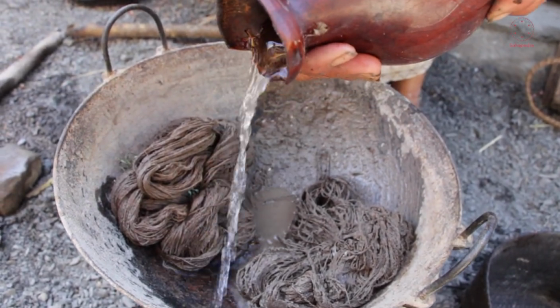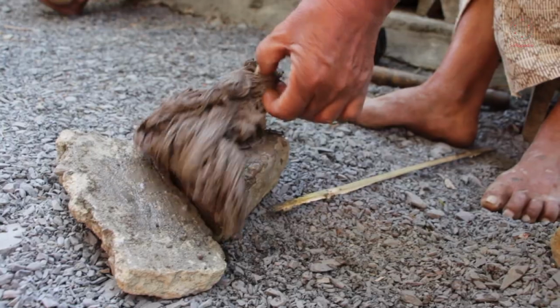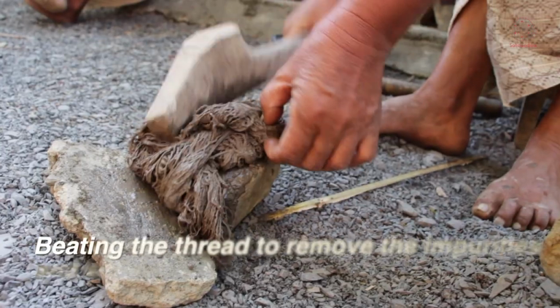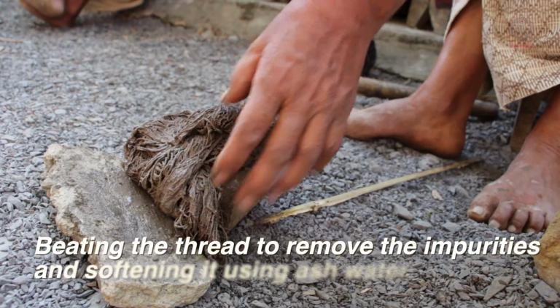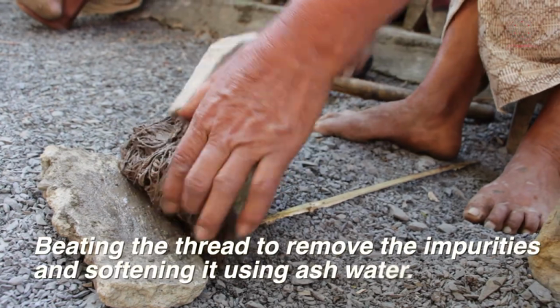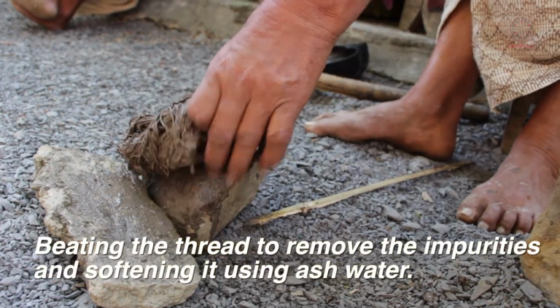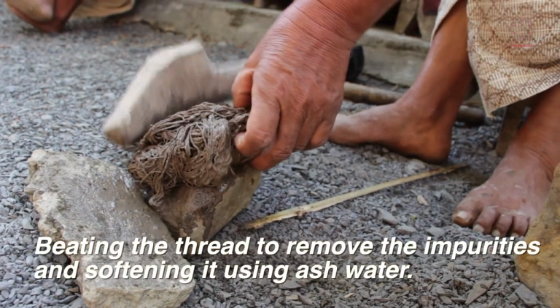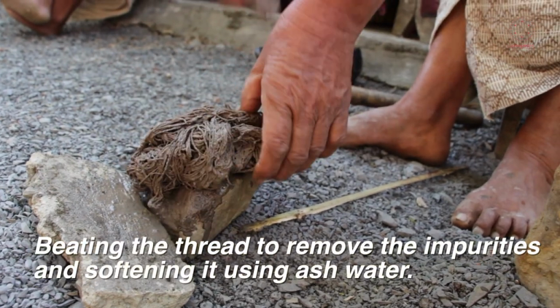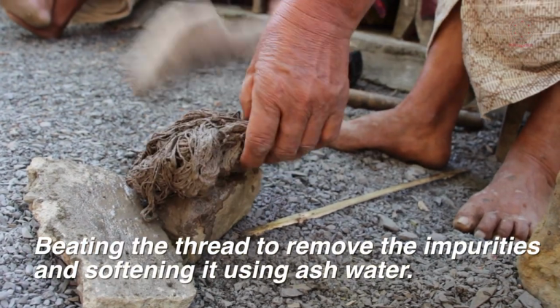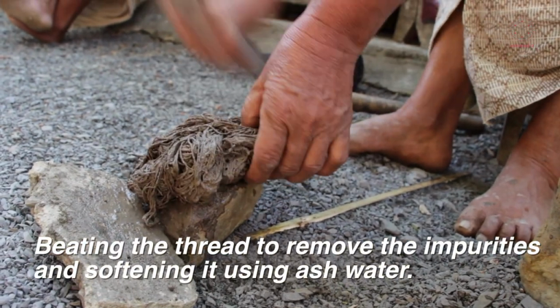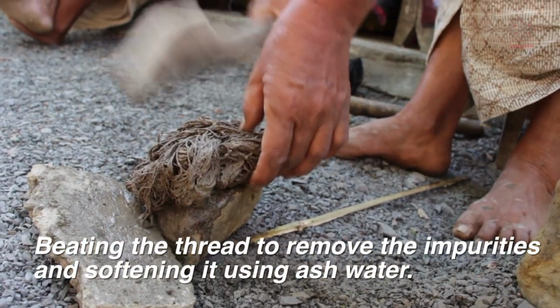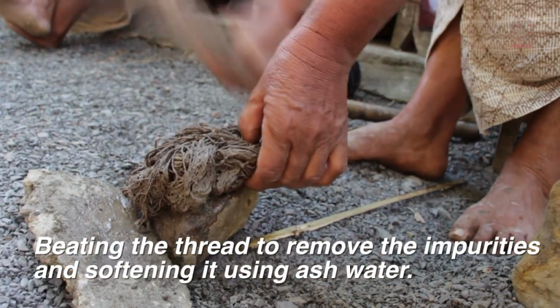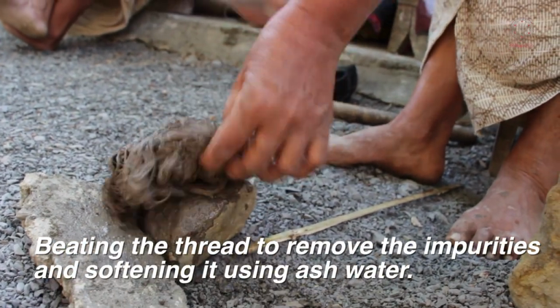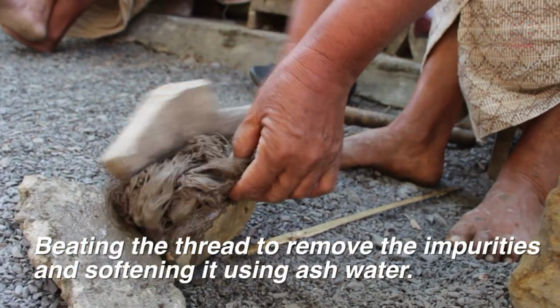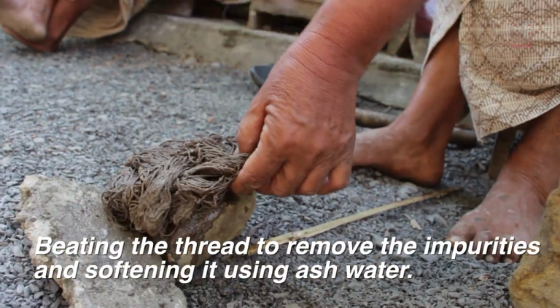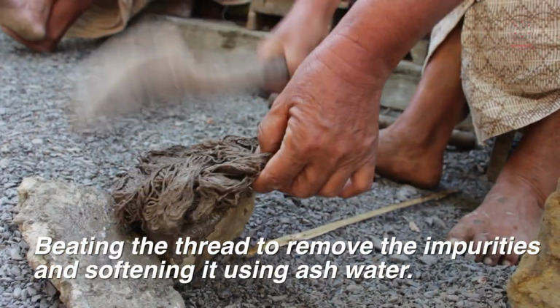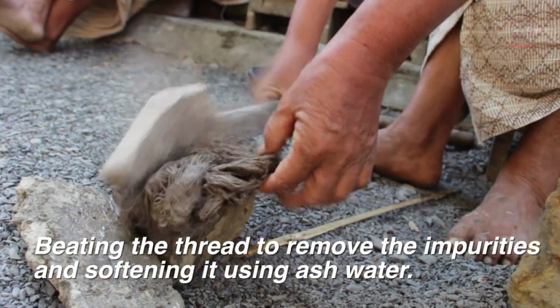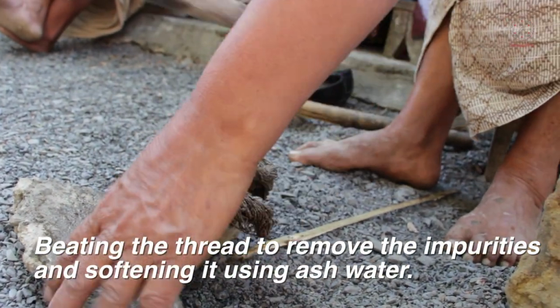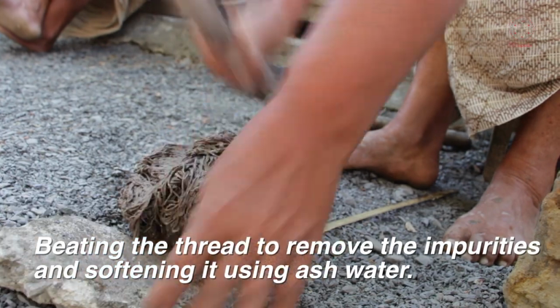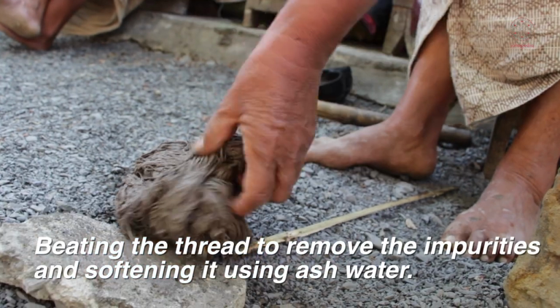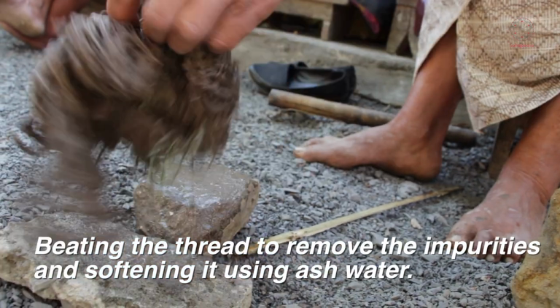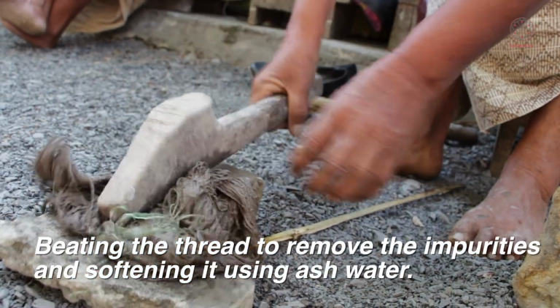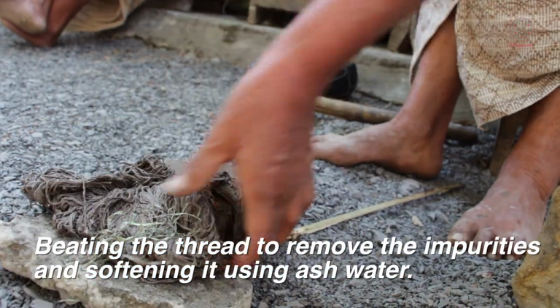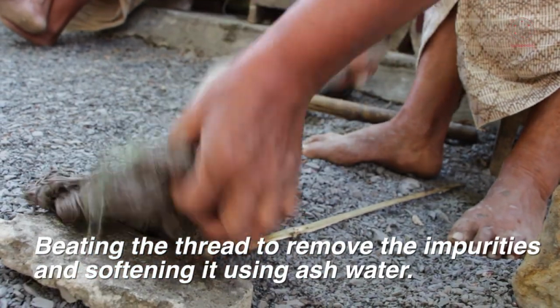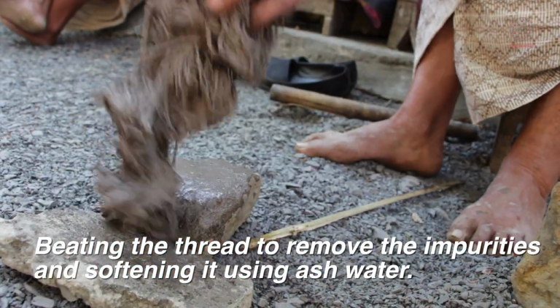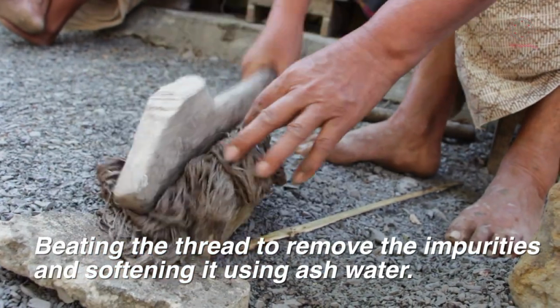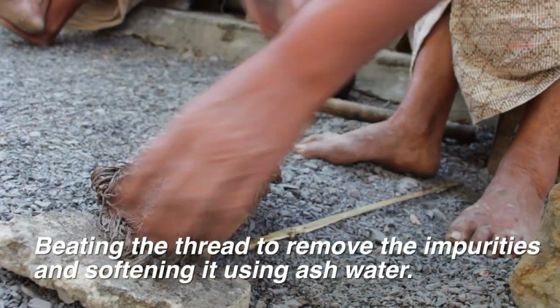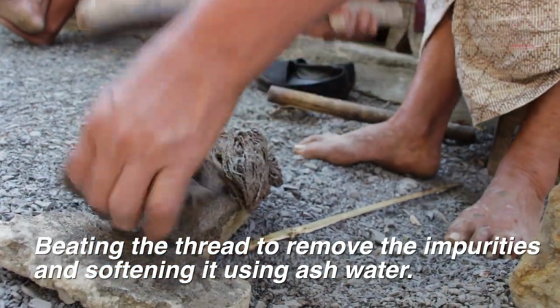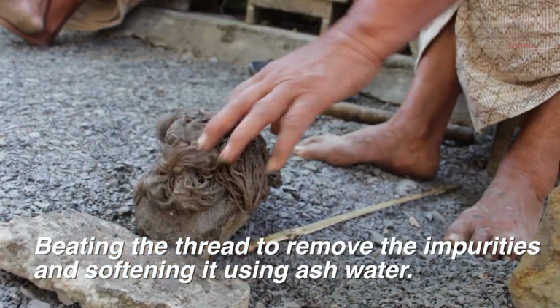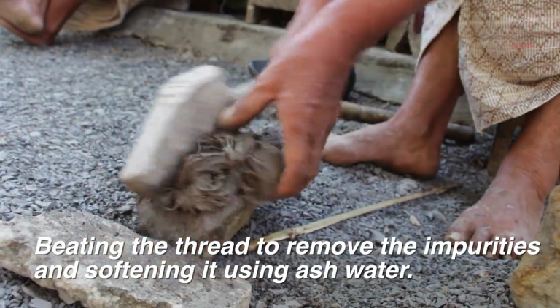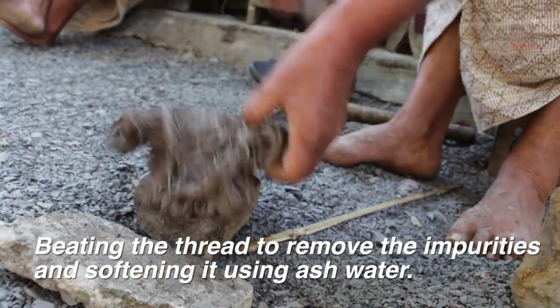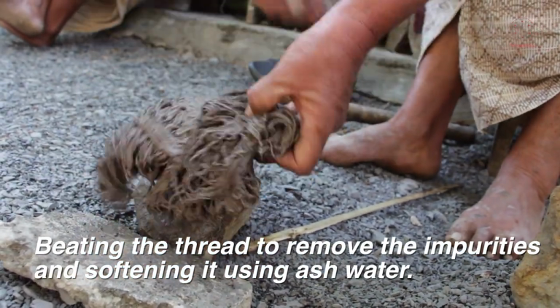It is said that they use this ash water so that it removes the impurities easier. That's why they use this ash.